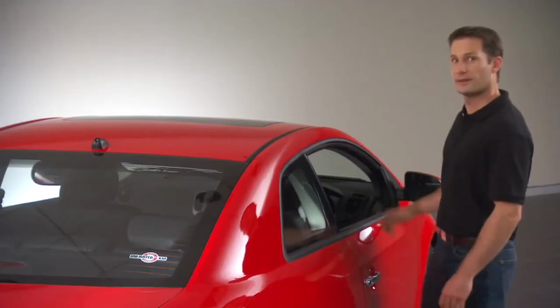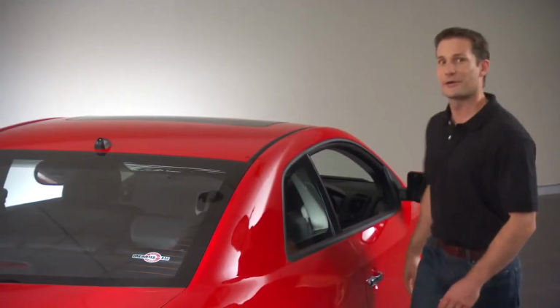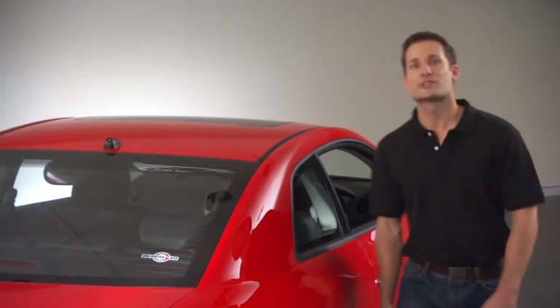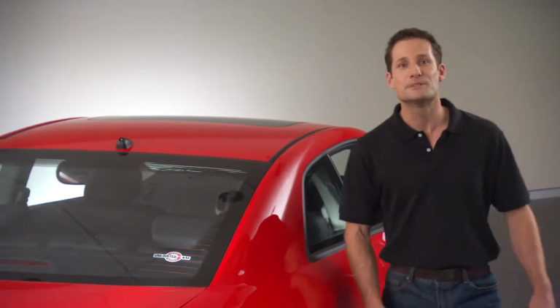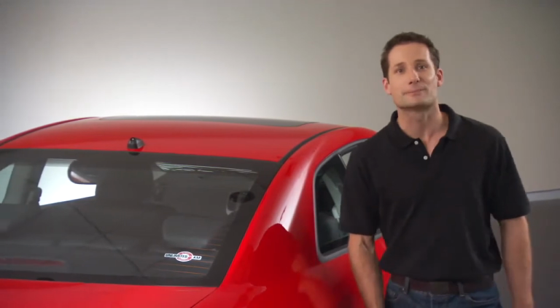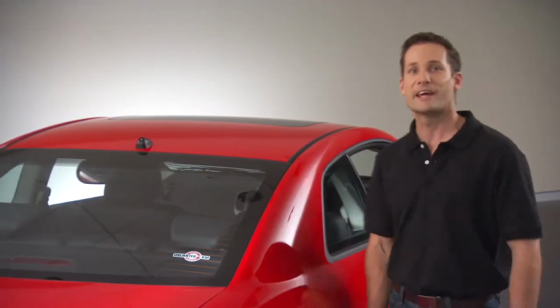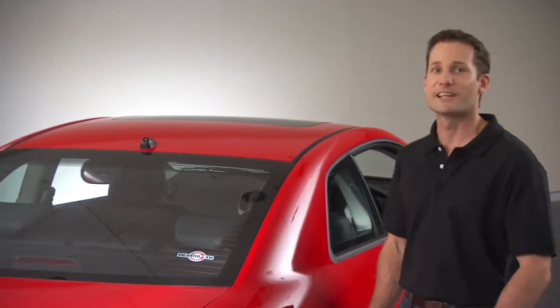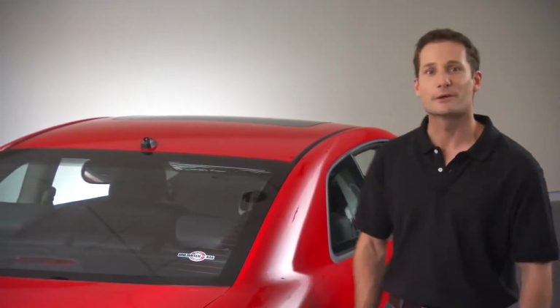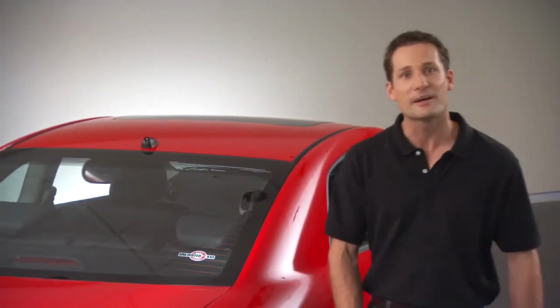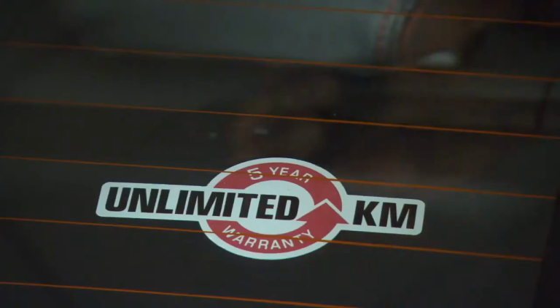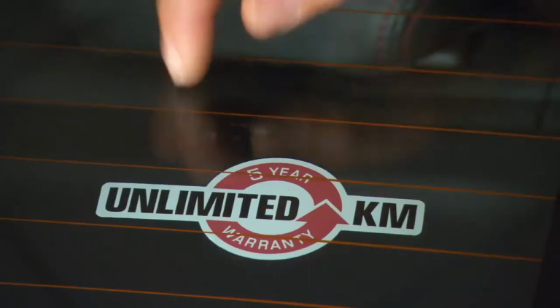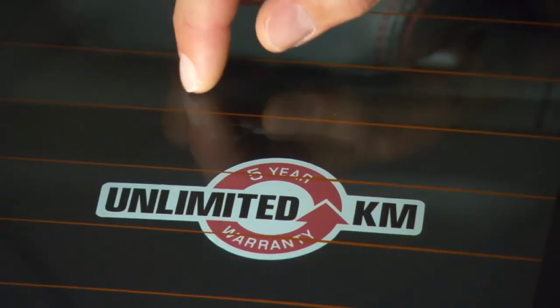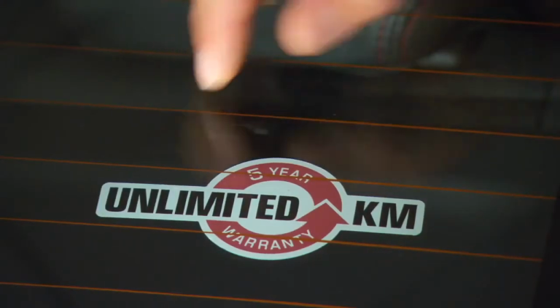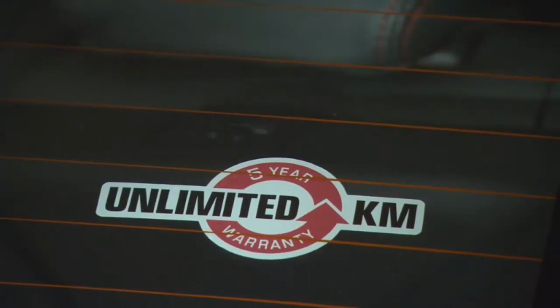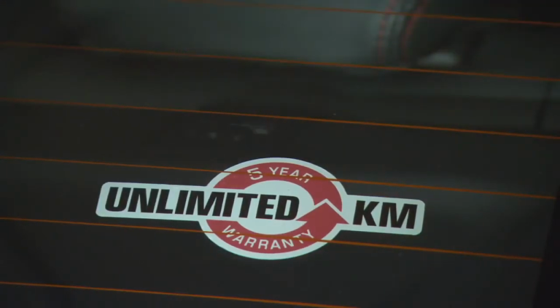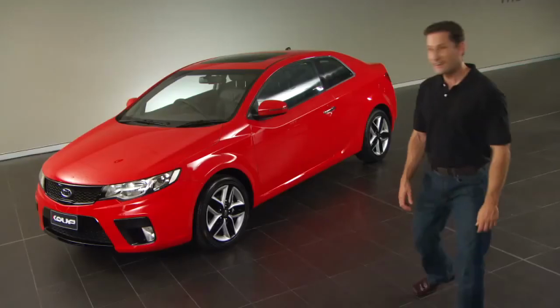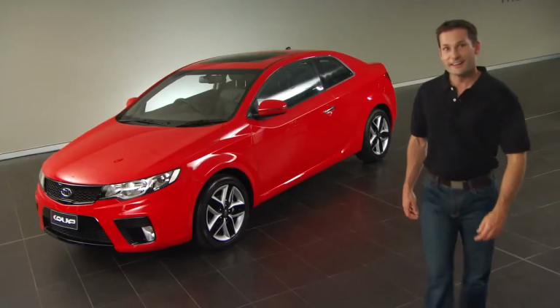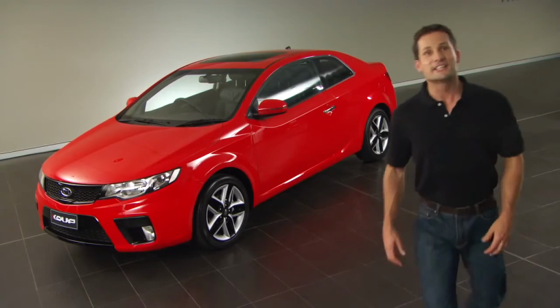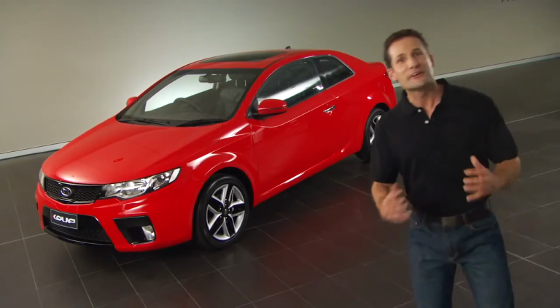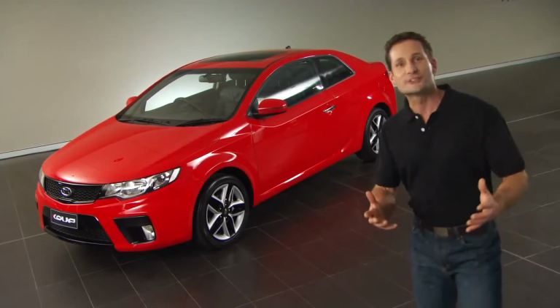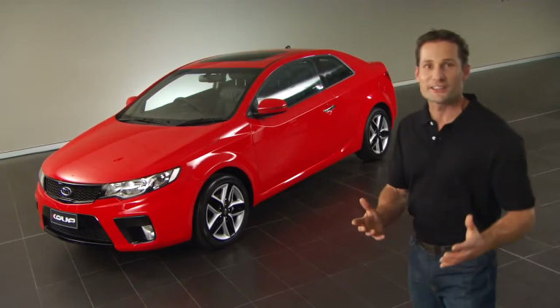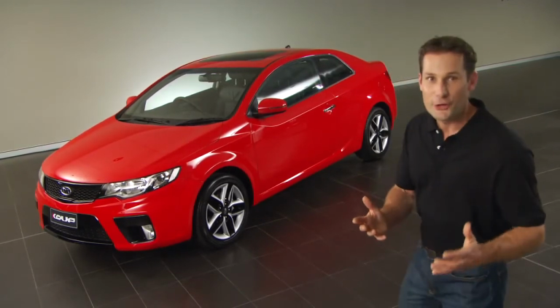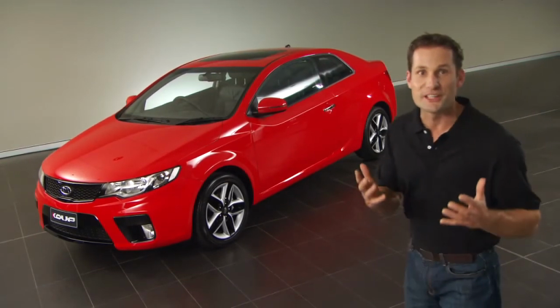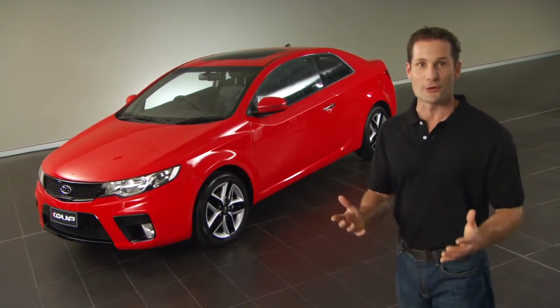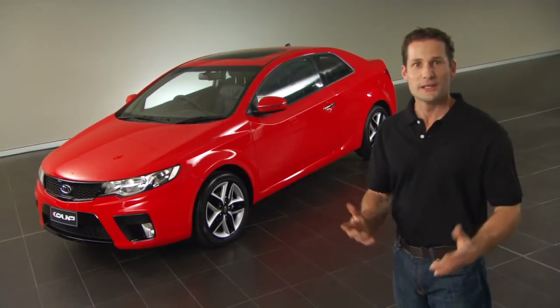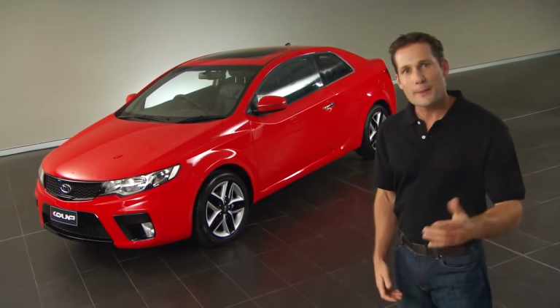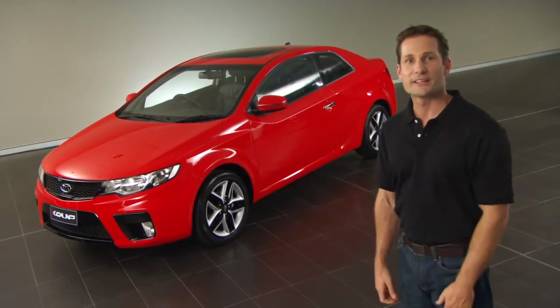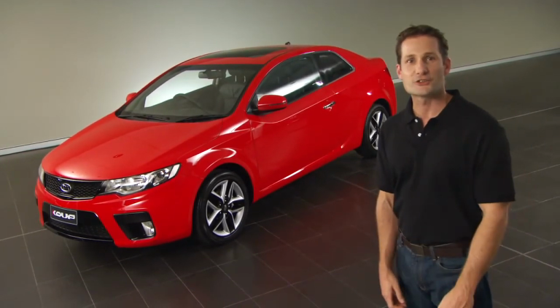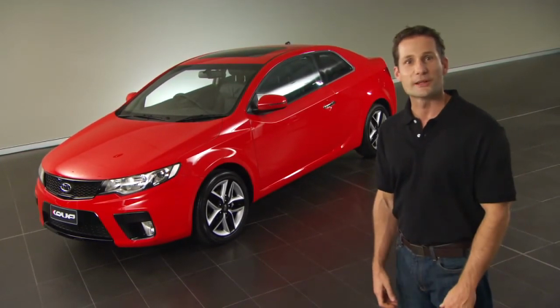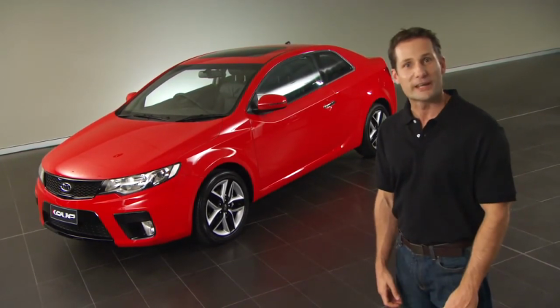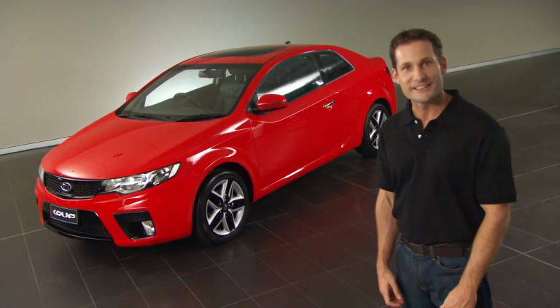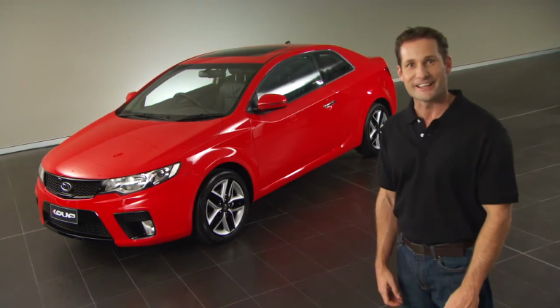And of course, the Coupe is backed by Kia's unlimited kilometre five-year warranty. Experience the Cerato Coupe for yourself — why not book a test drive with your local Kia dealer today?